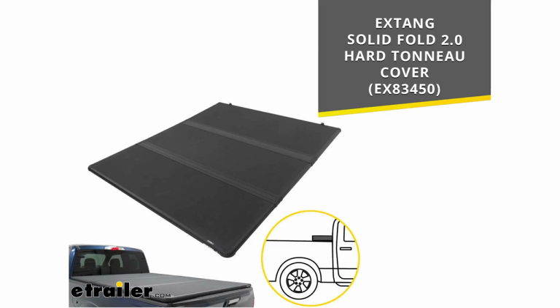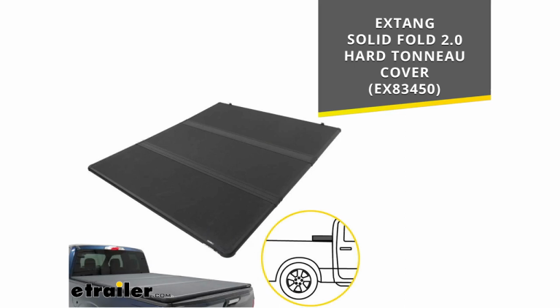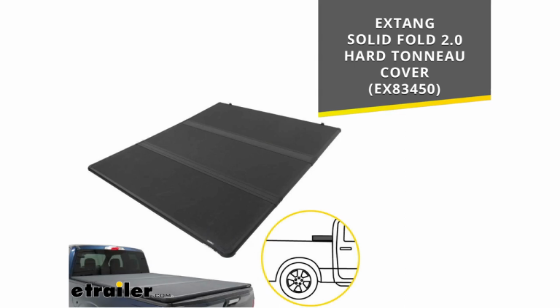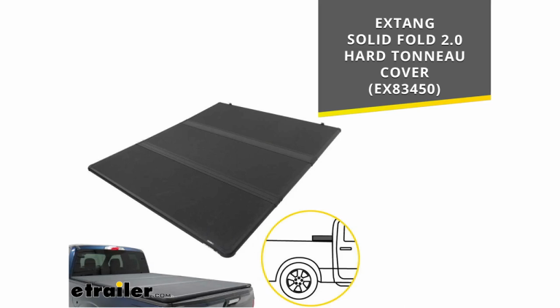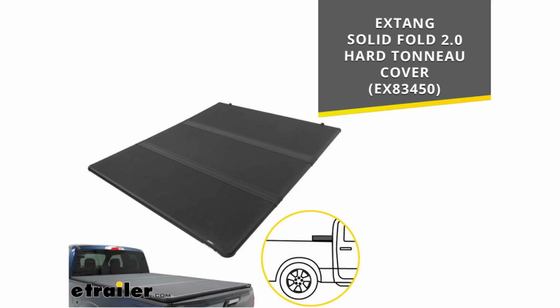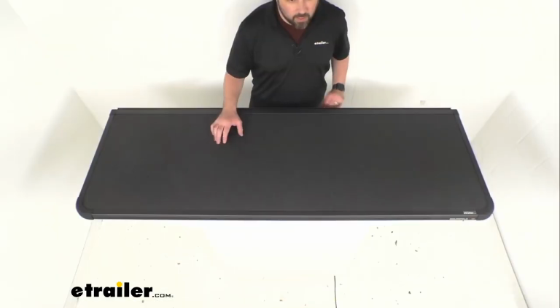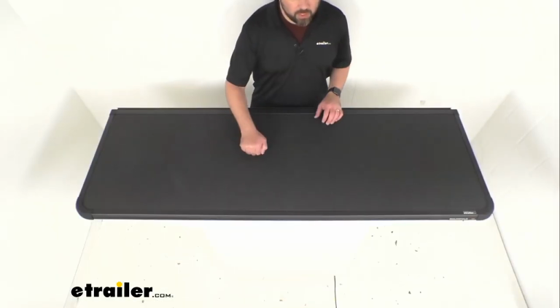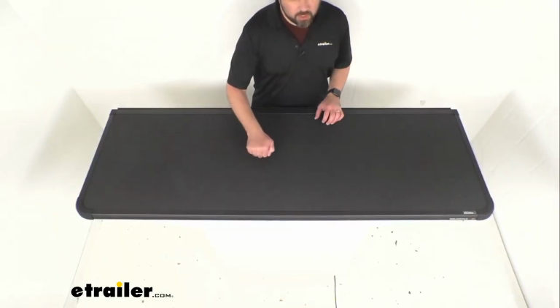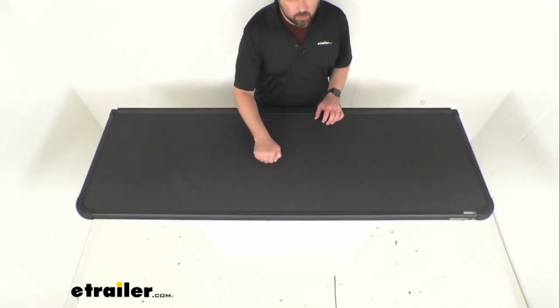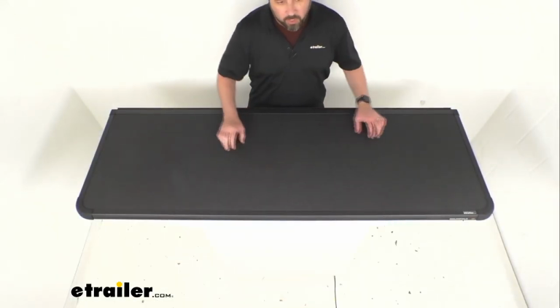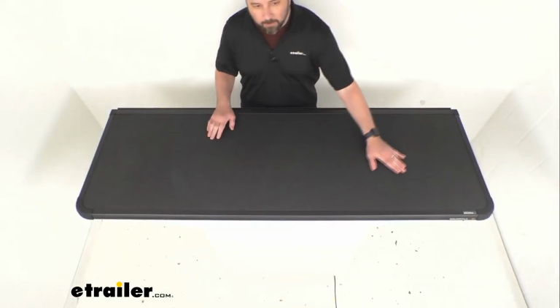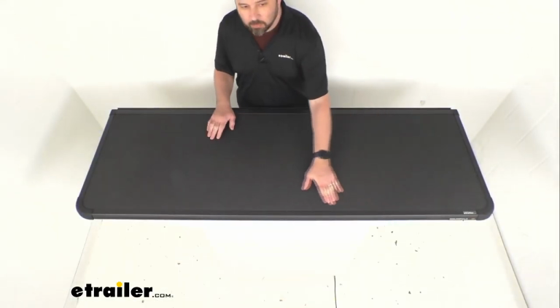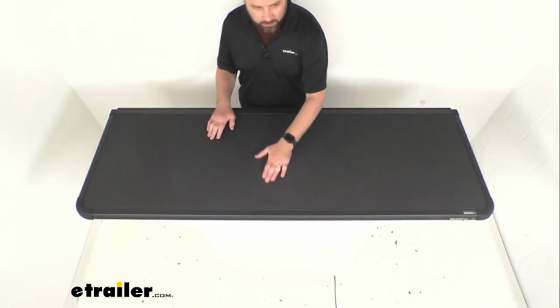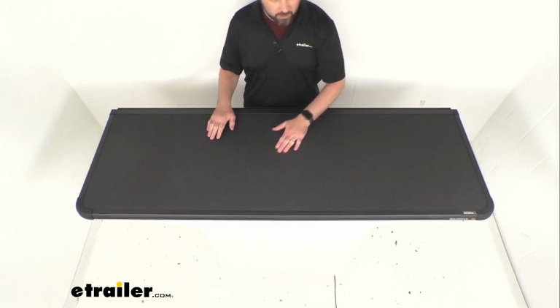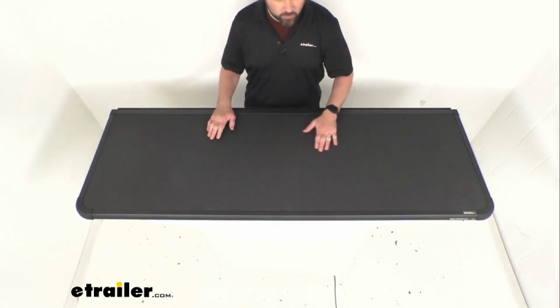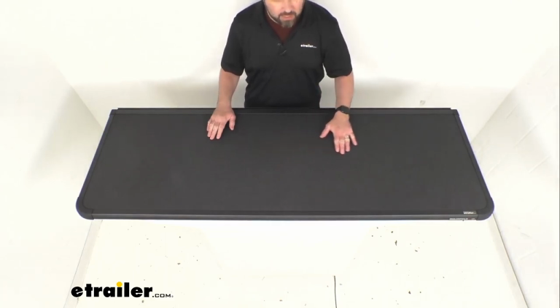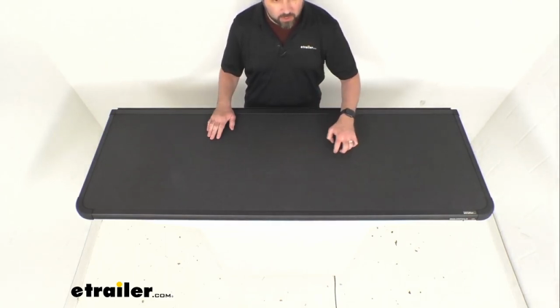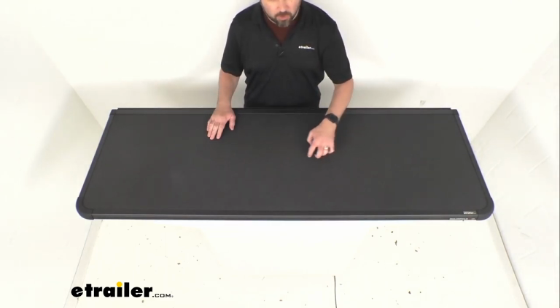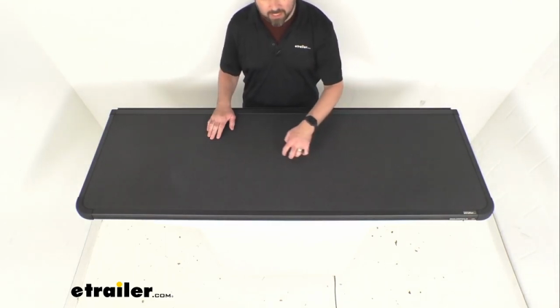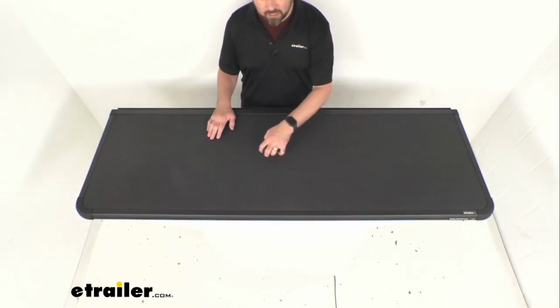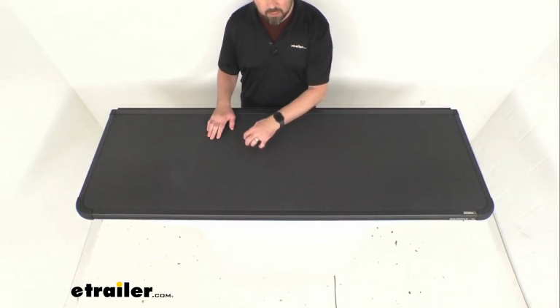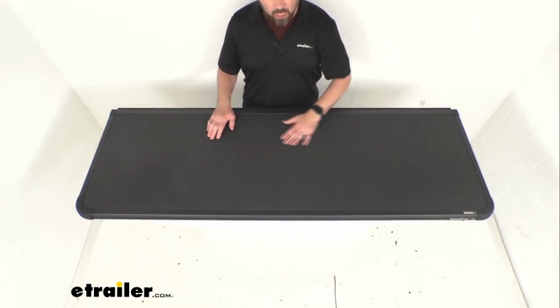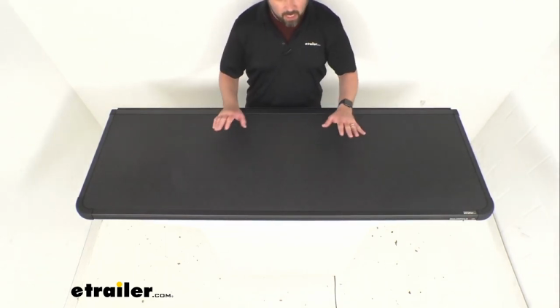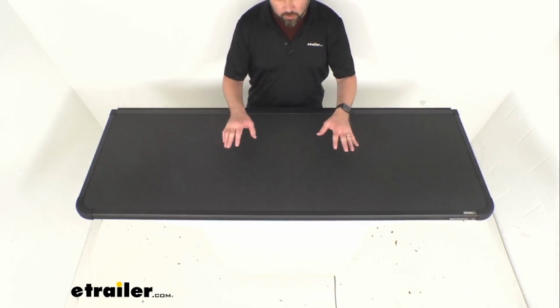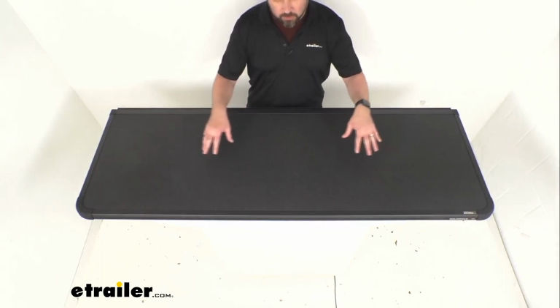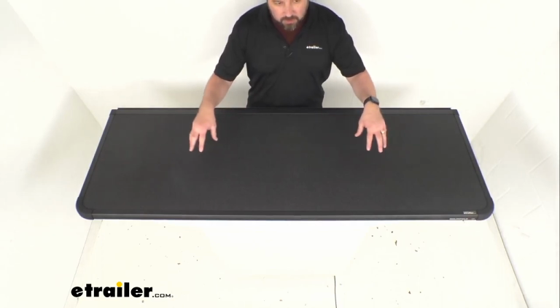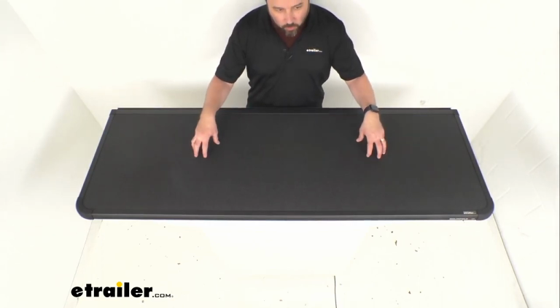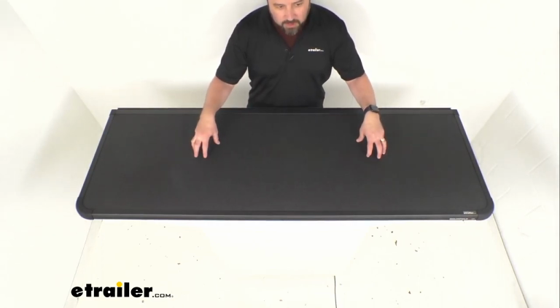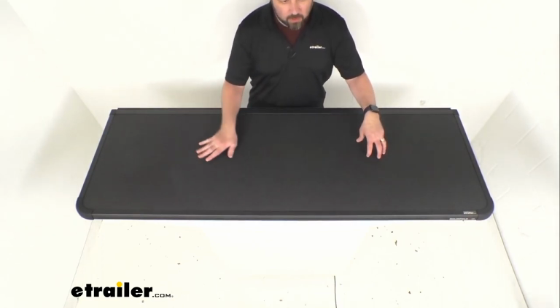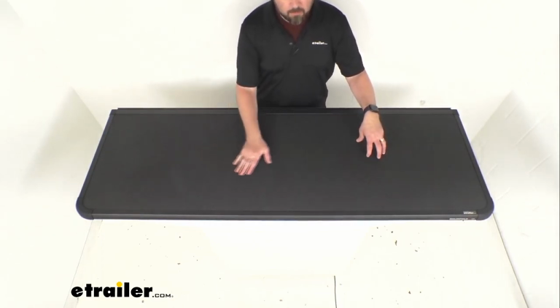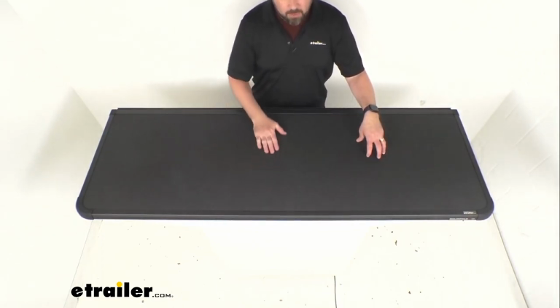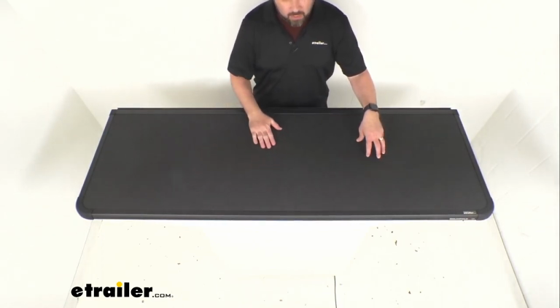This is made here in the USA of 1-inch thick automotive grade polypropylene and covered with a high-strength thermal plastic skin. And like your original, this is an OEM style matte black color.